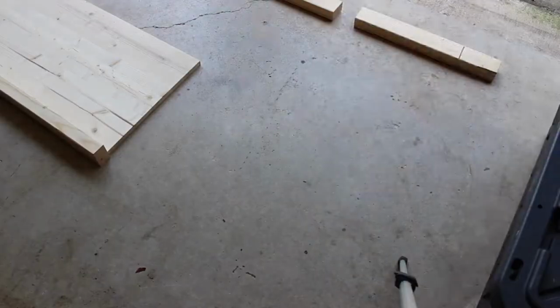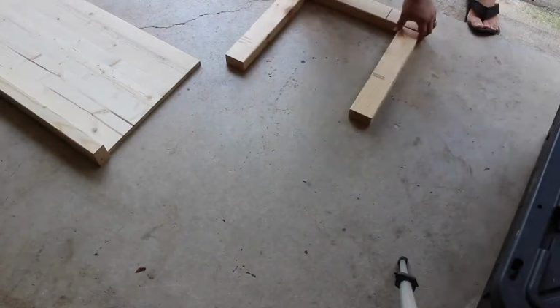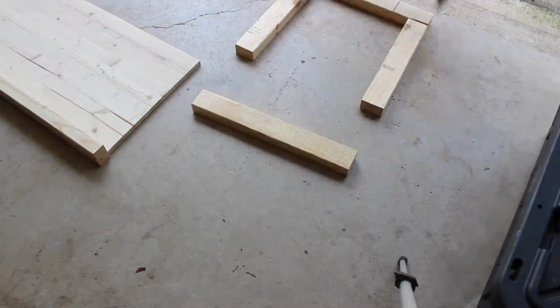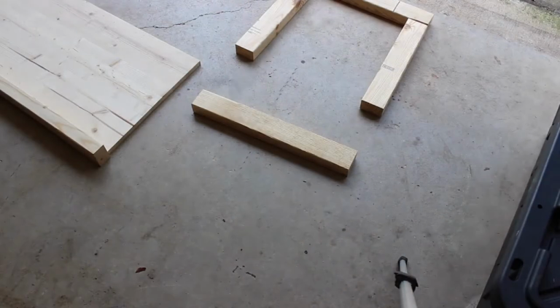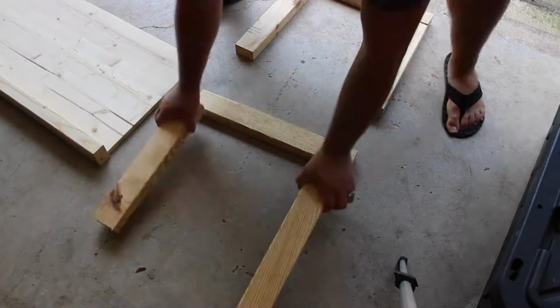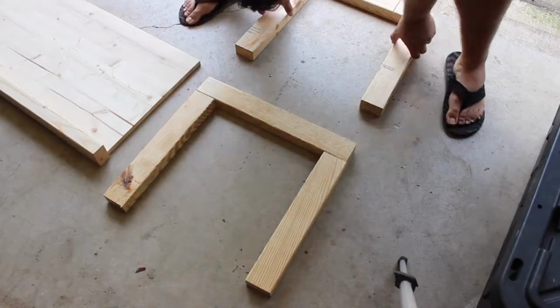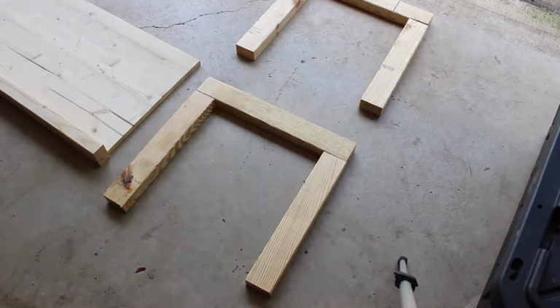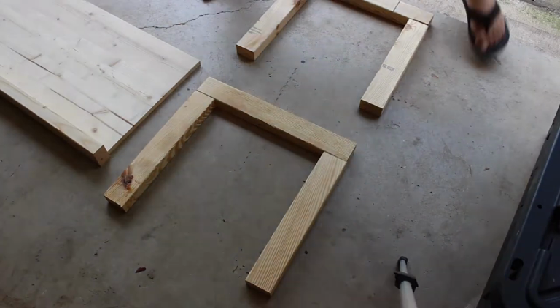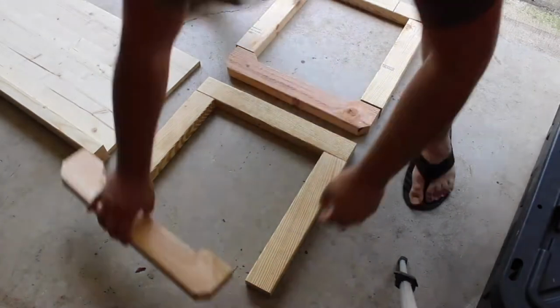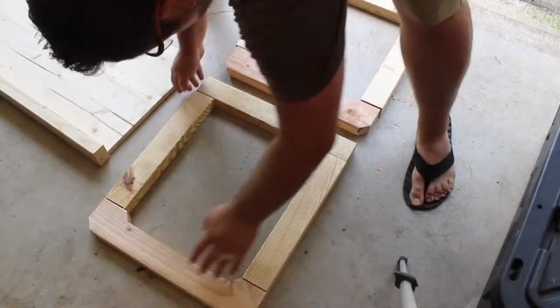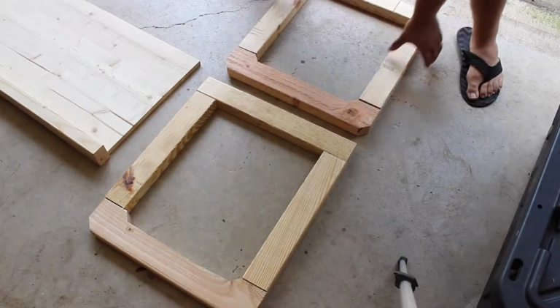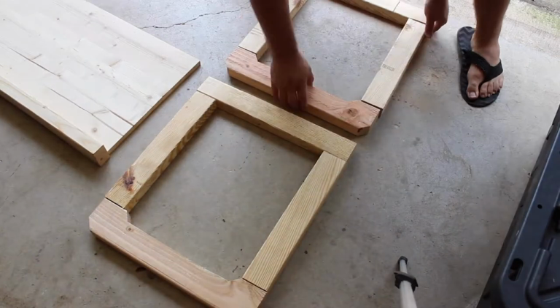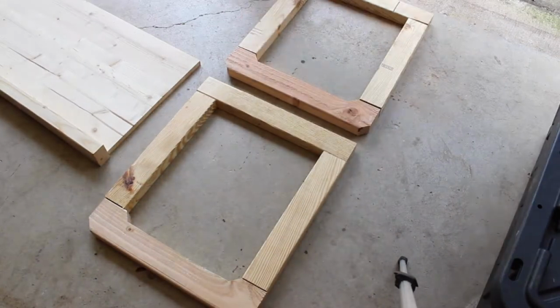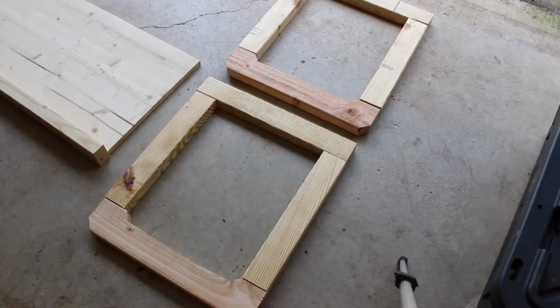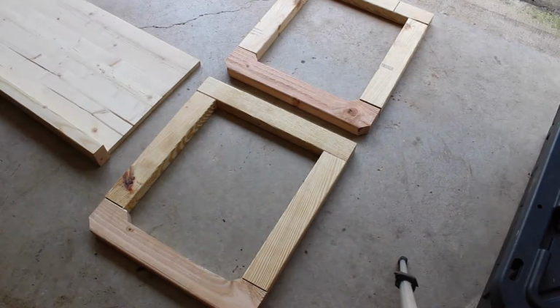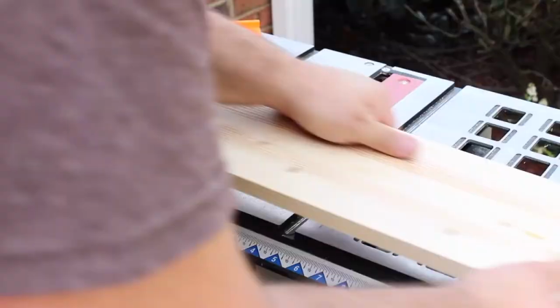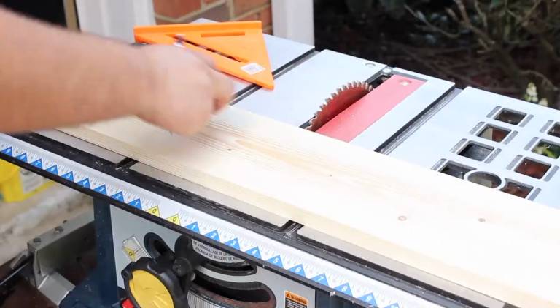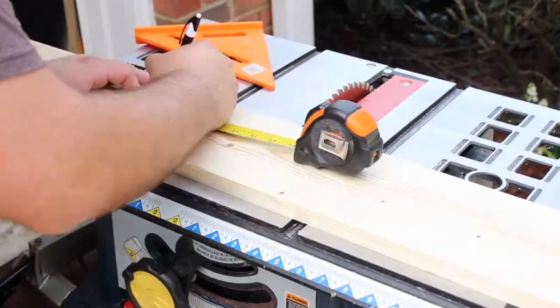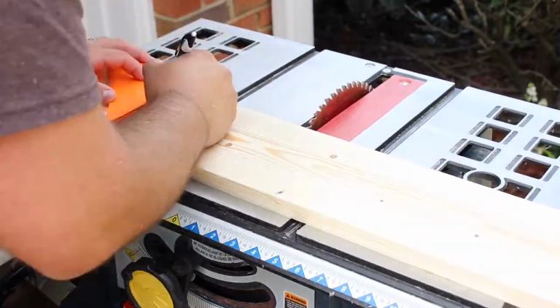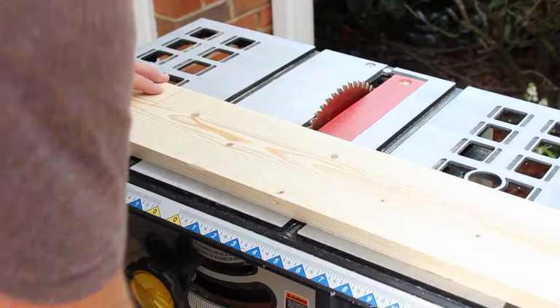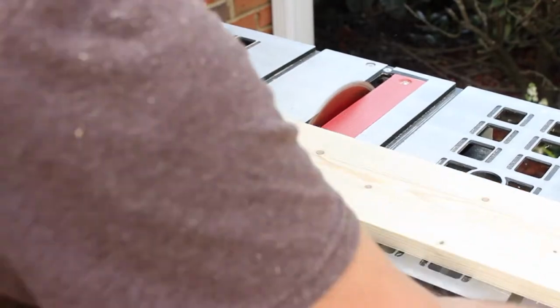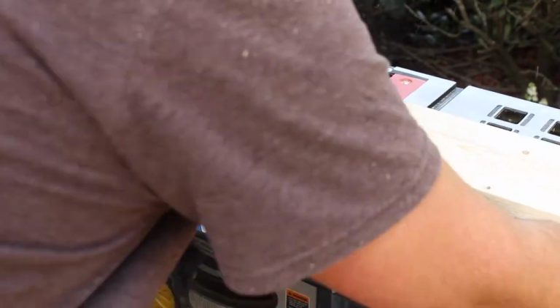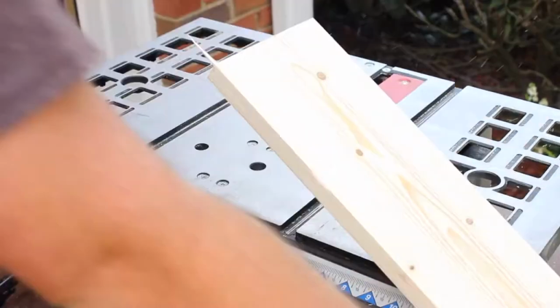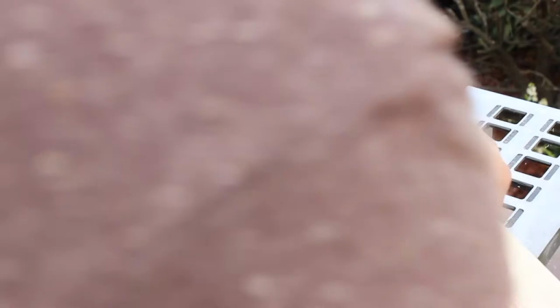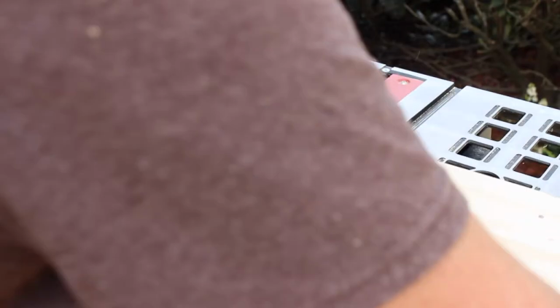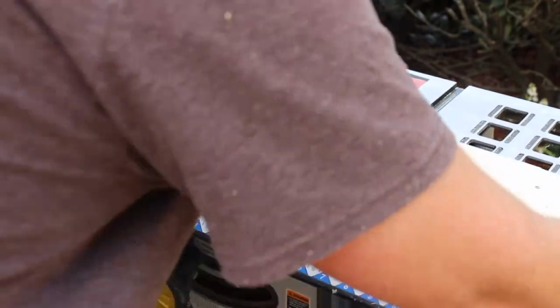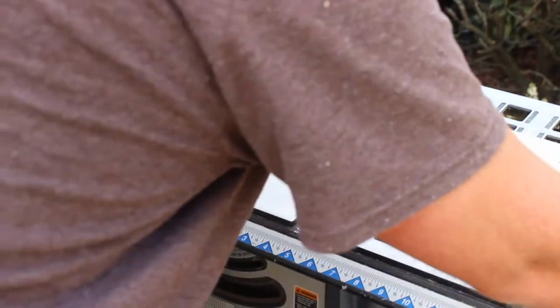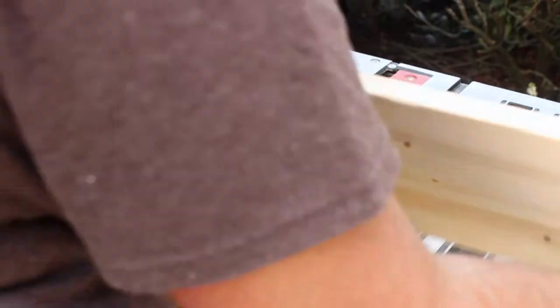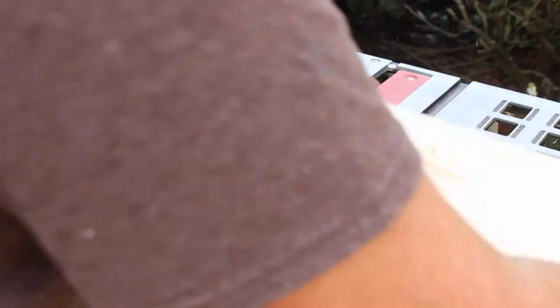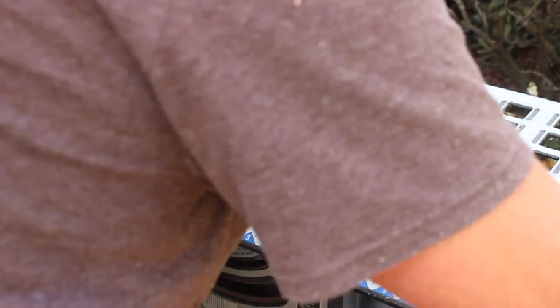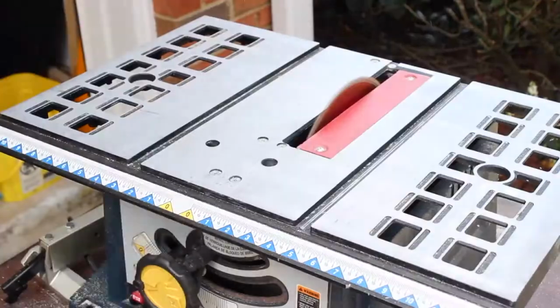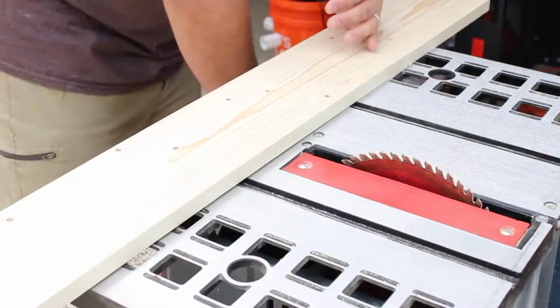I assembled the ends so I could take a moment to visualize my progress. Next, I cut out the planks that made the wall of each of the ends. This gives it that craftsman-like look.